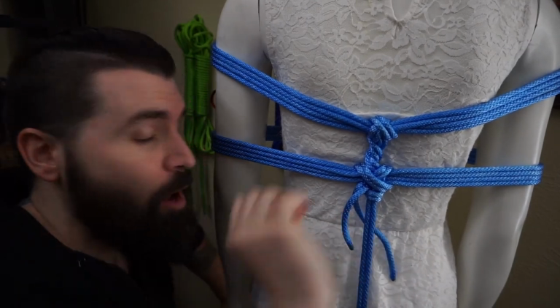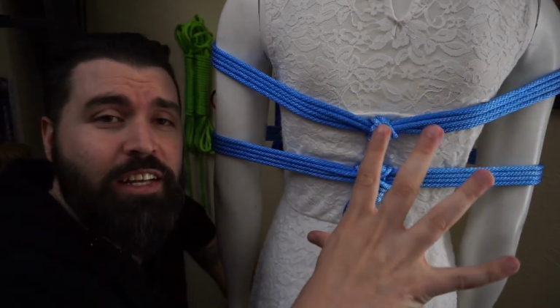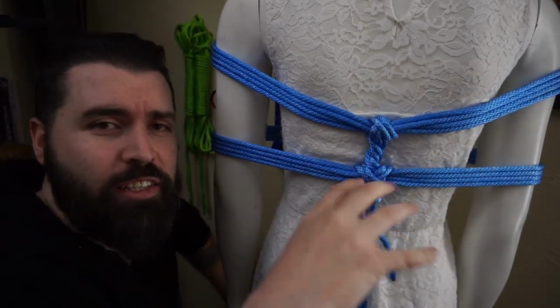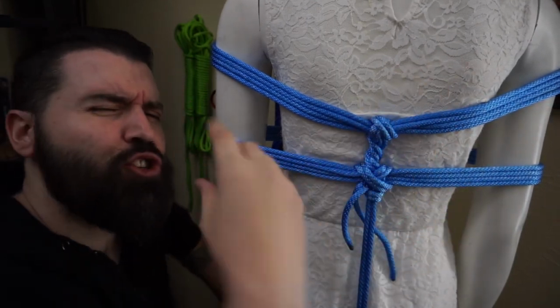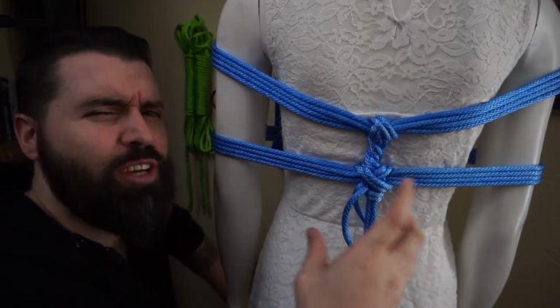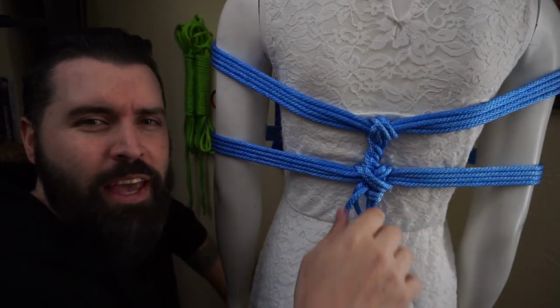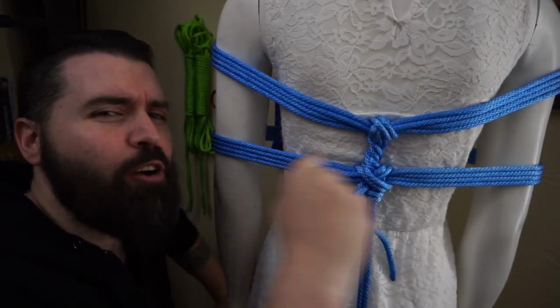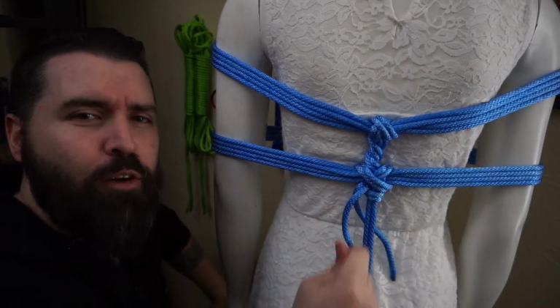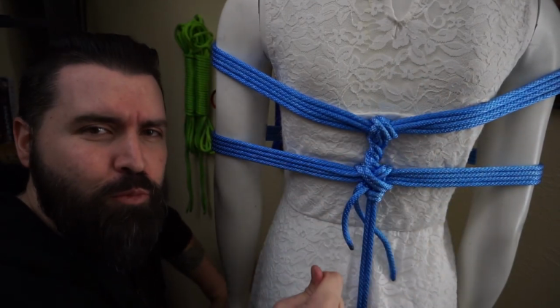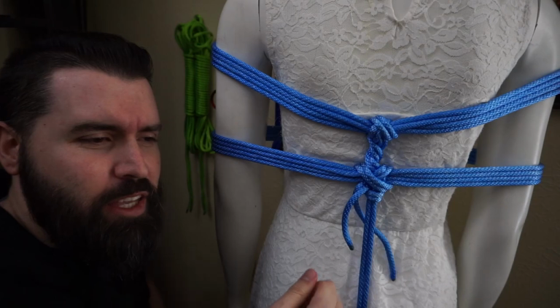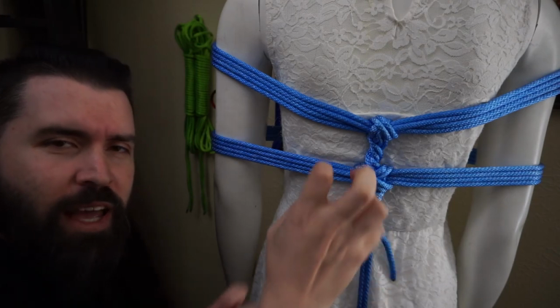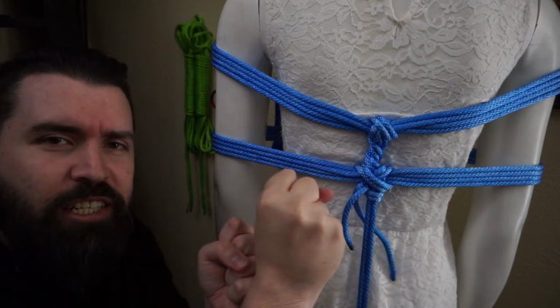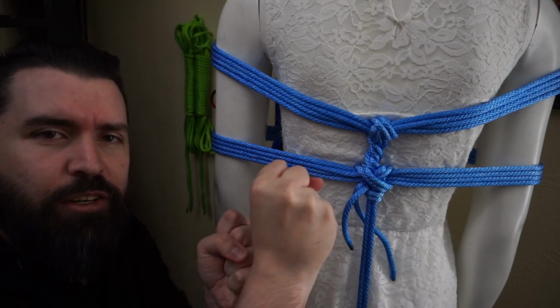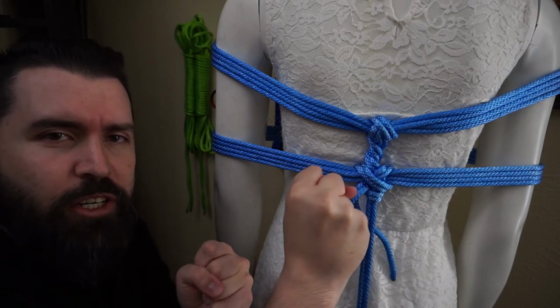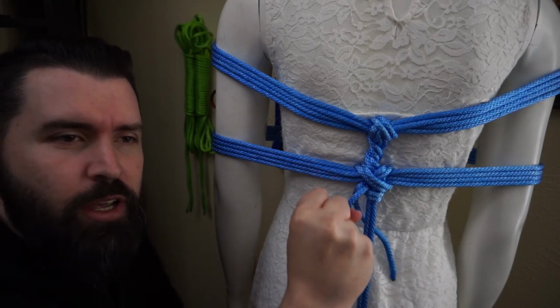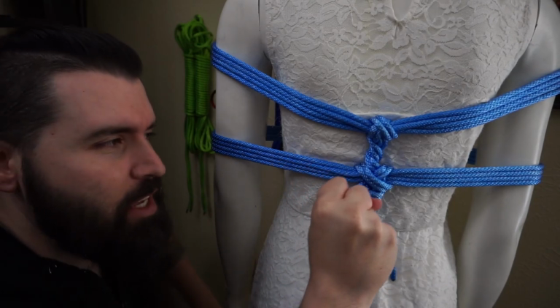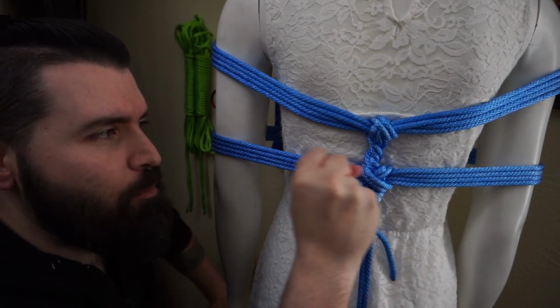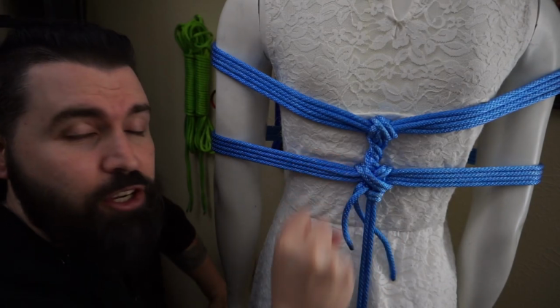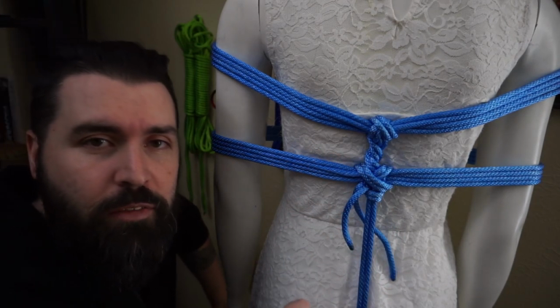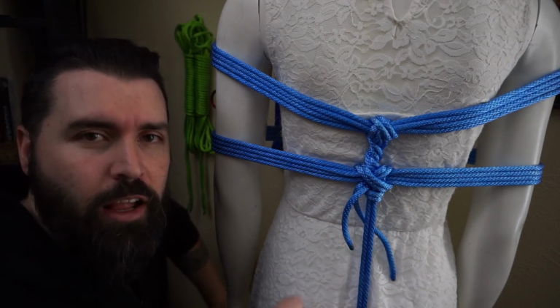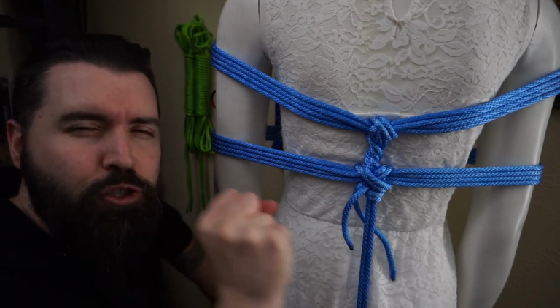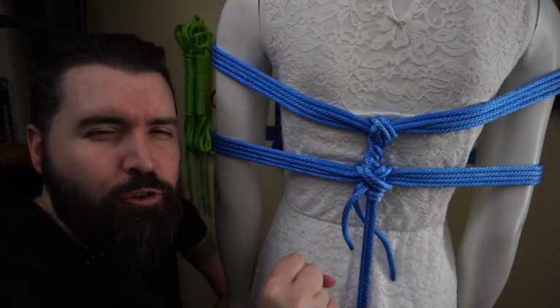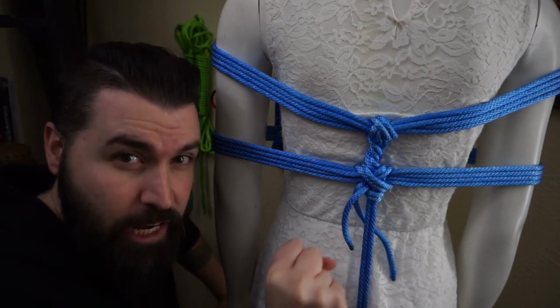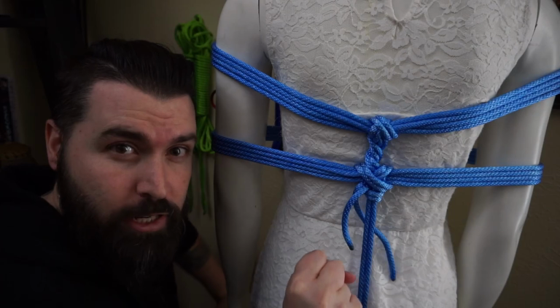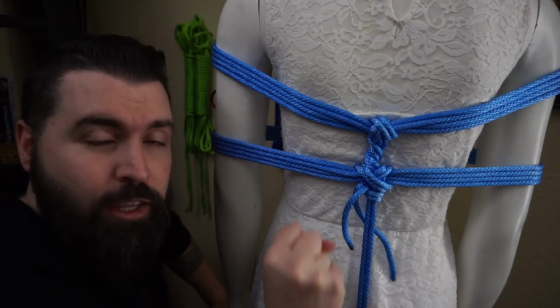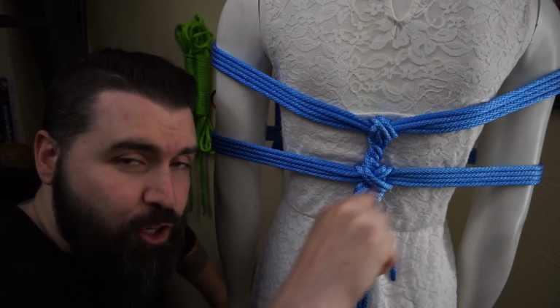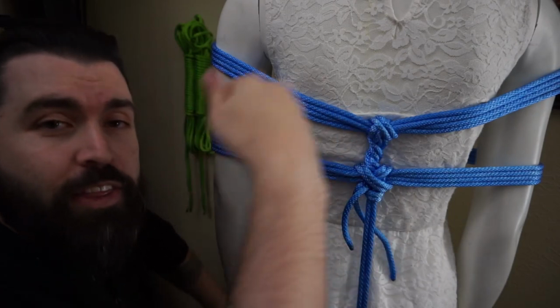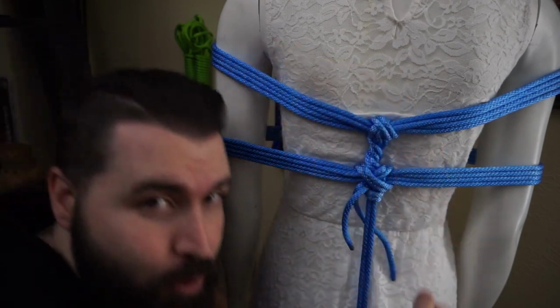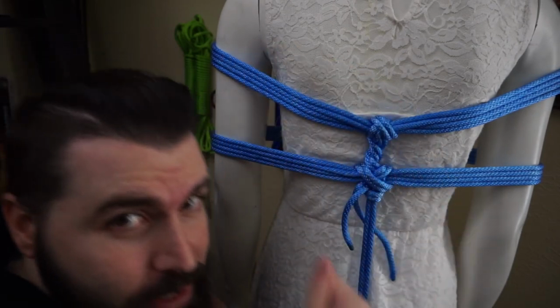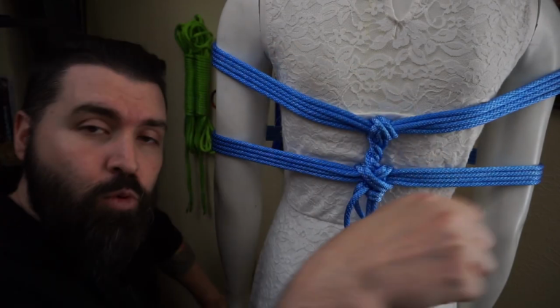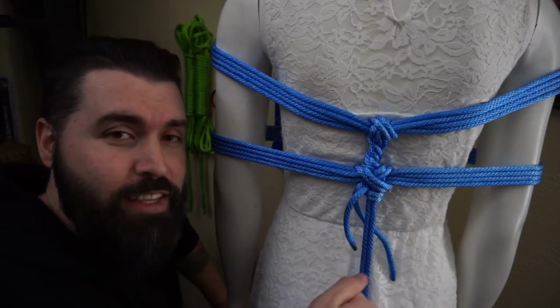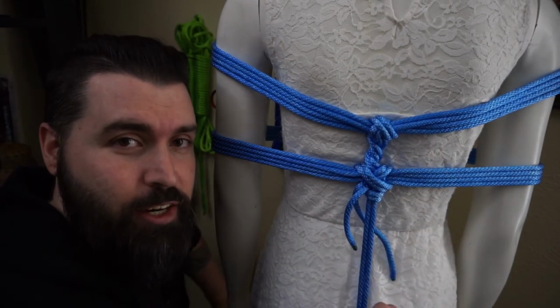And what that does is it shores up an area of ropes, making them a tighter bunch, making it more secure, giving it a lot of structural integrity. And the particular way that you wrap it will create that integrity.